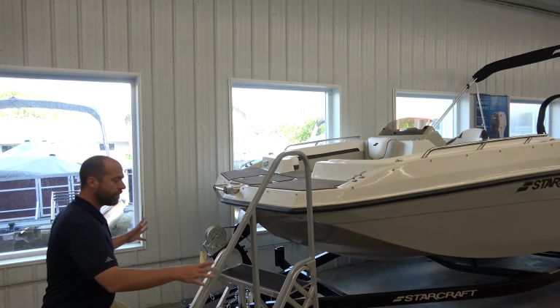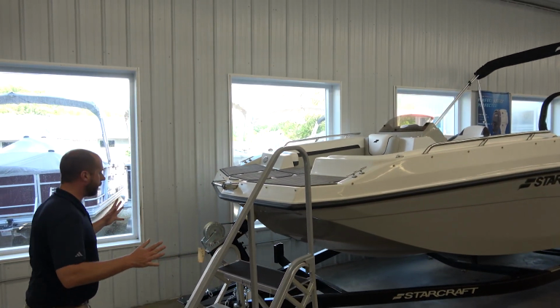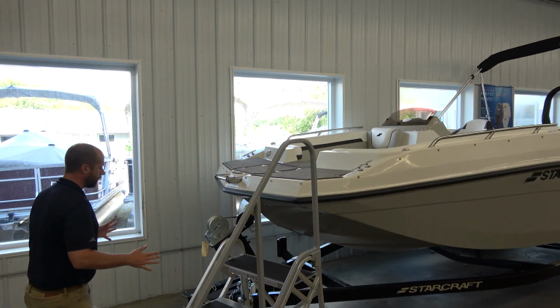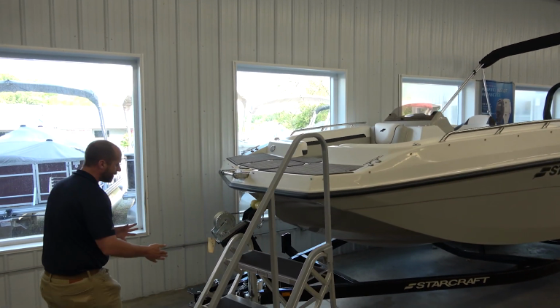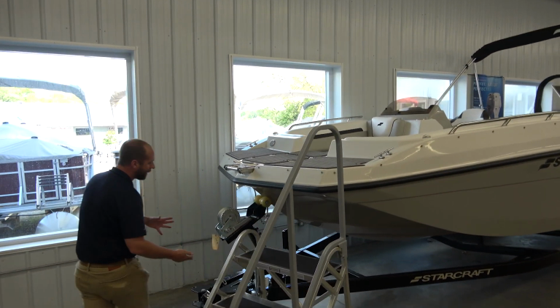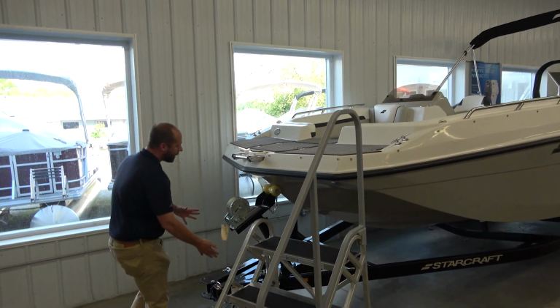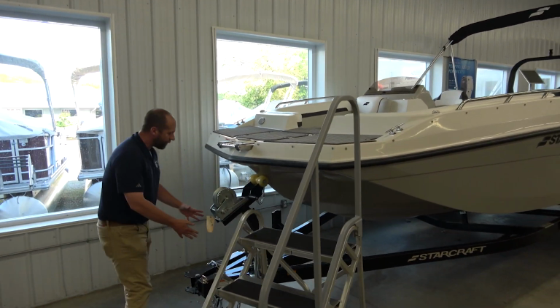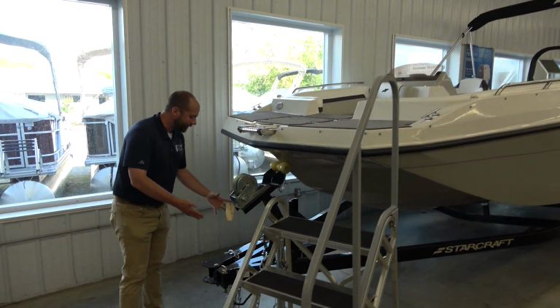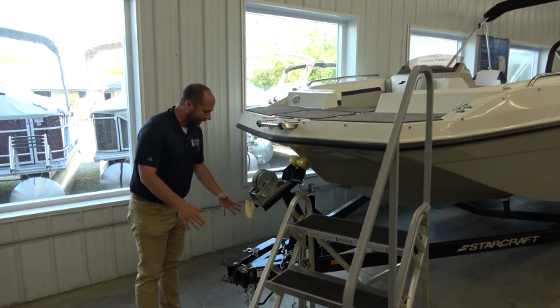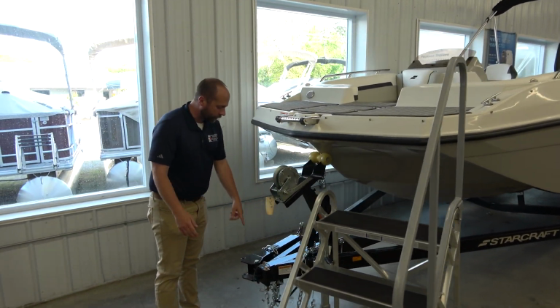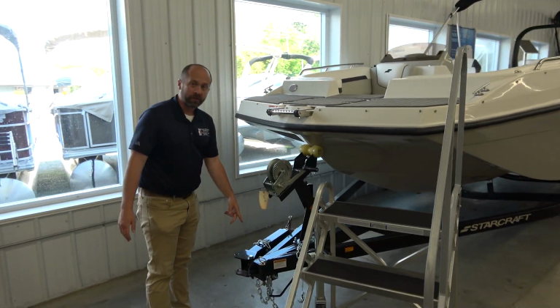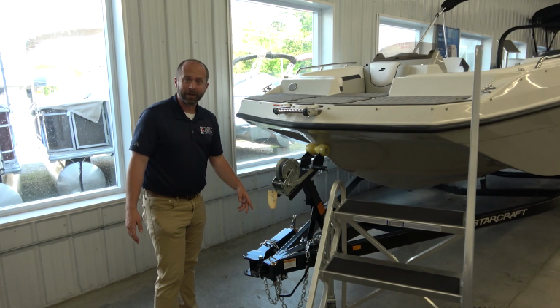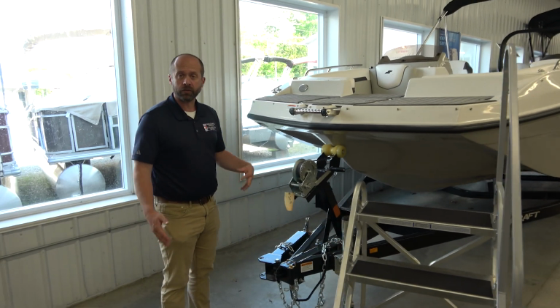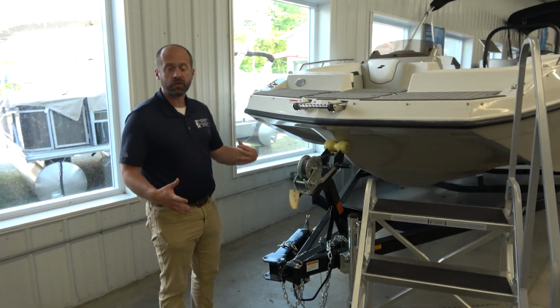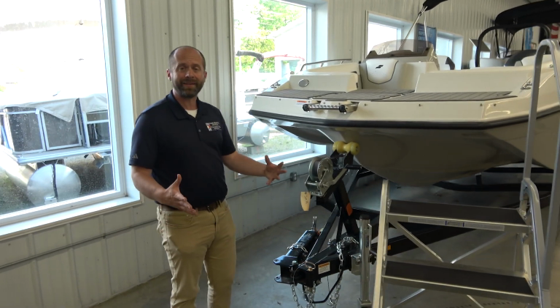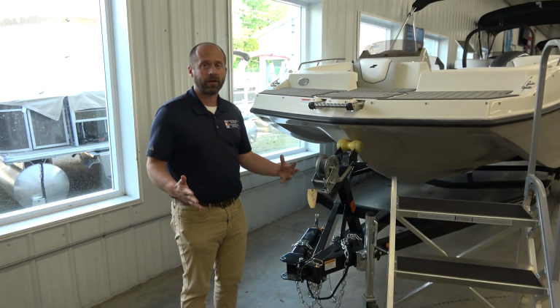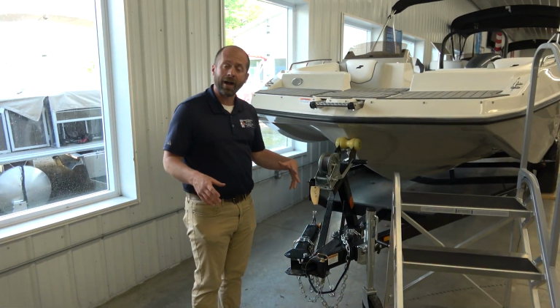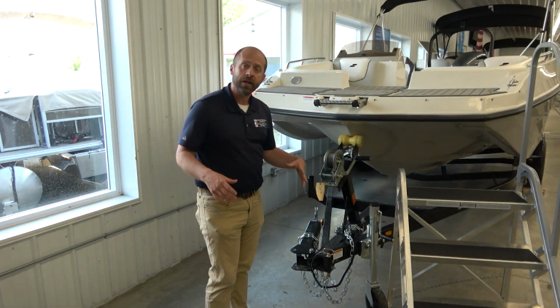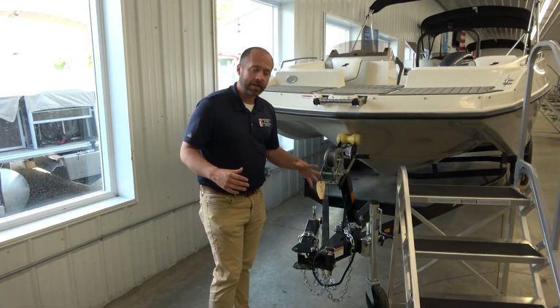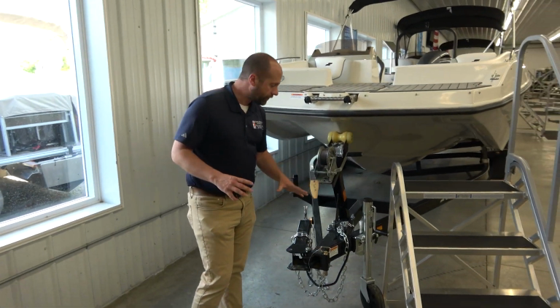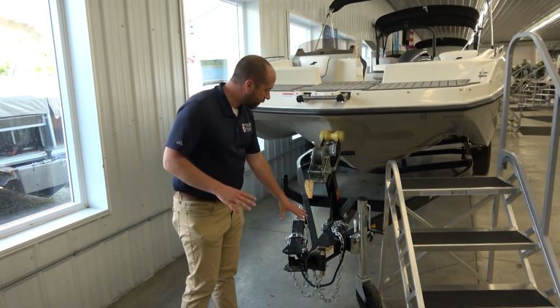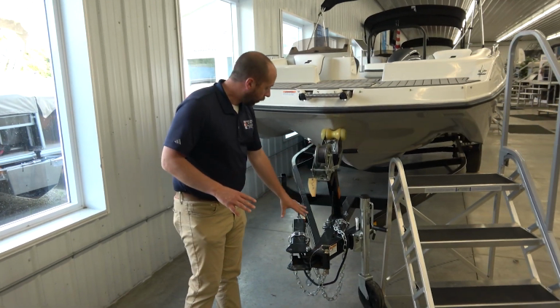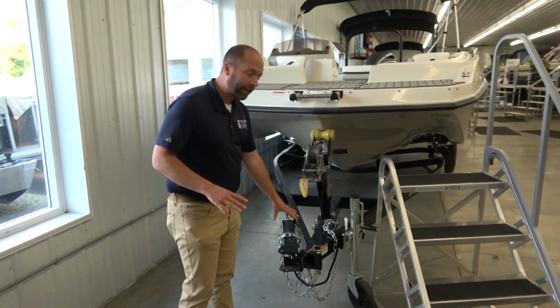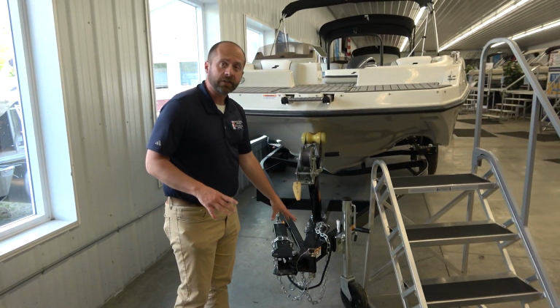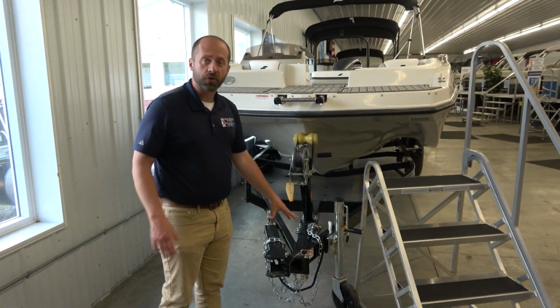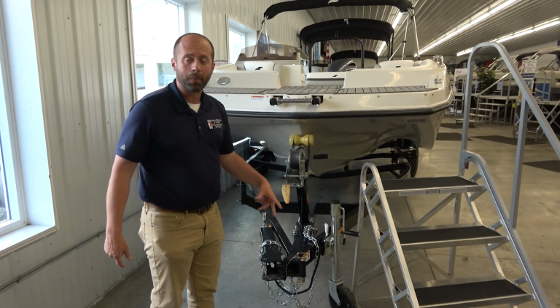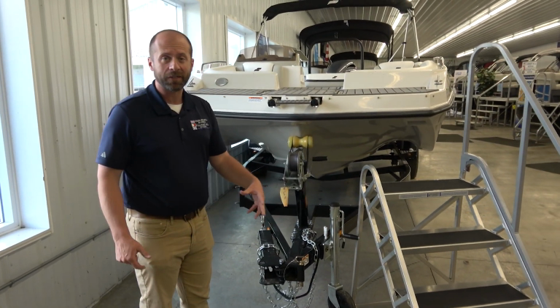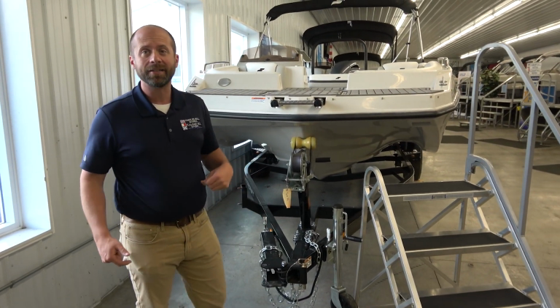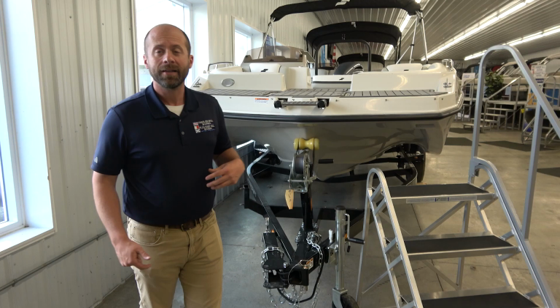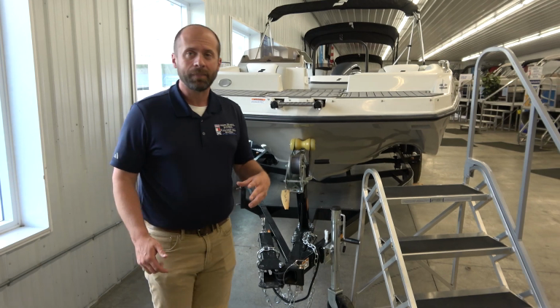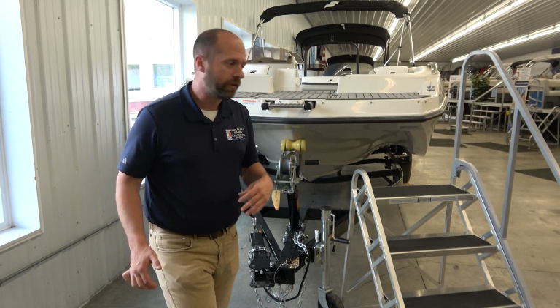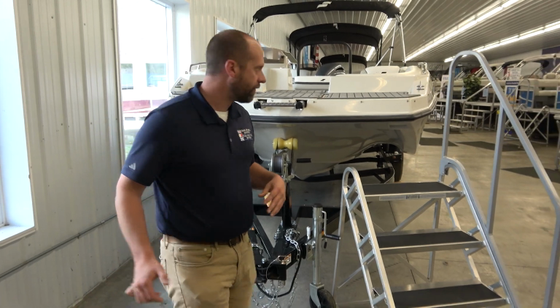Even before we get on the boat, you see here we have a nice single axle trailer with a swing tongue. So if you're storing this in a garage in the off-season, really nice feature here to maximize the space you're given.